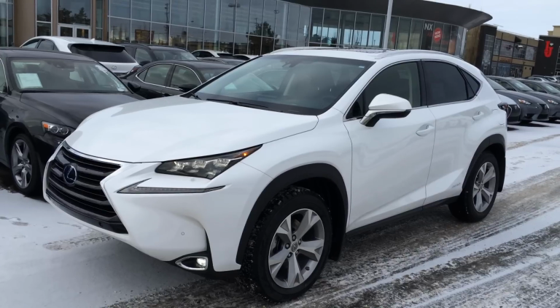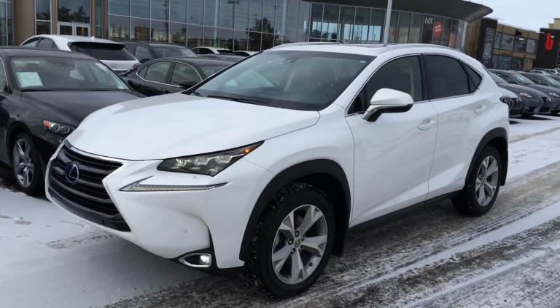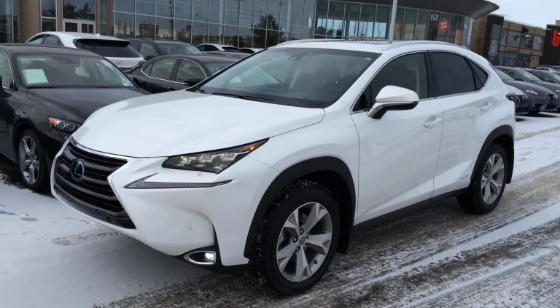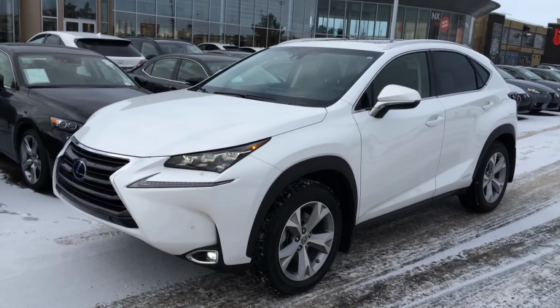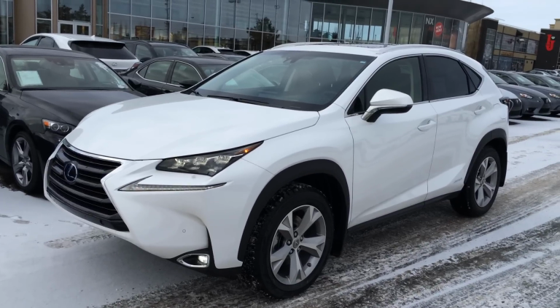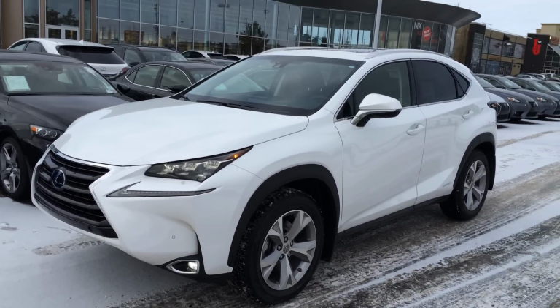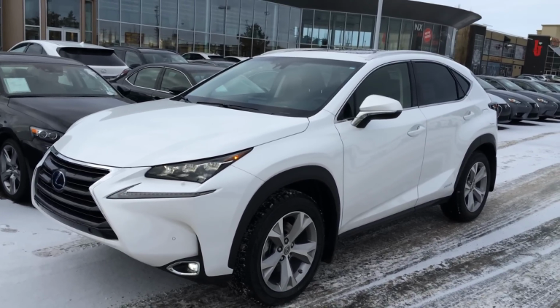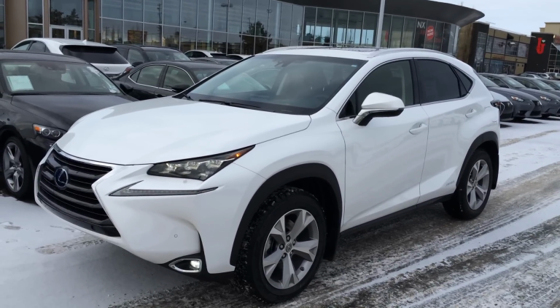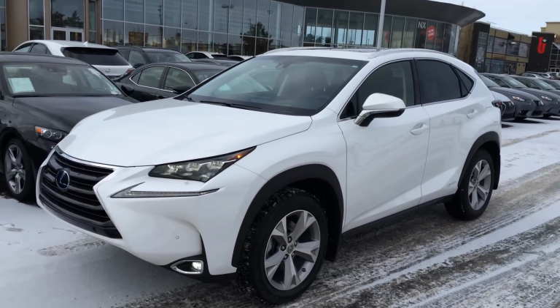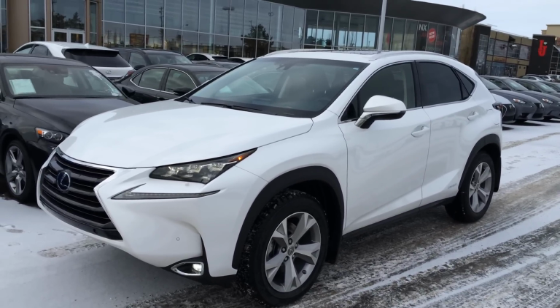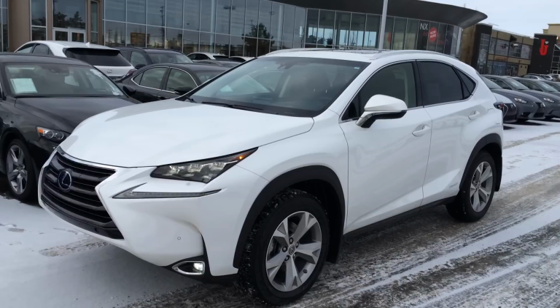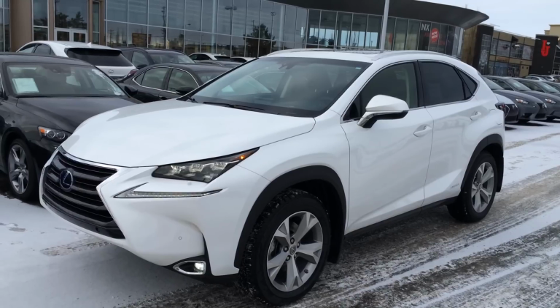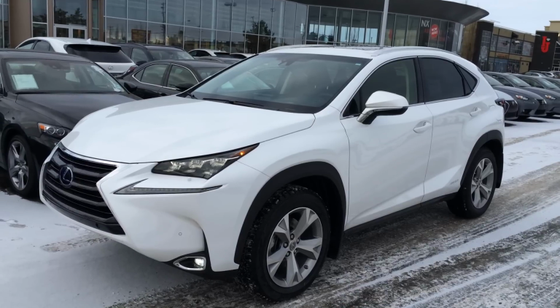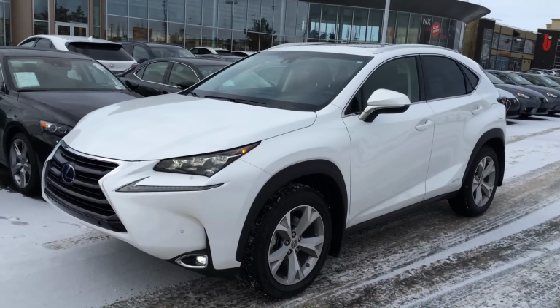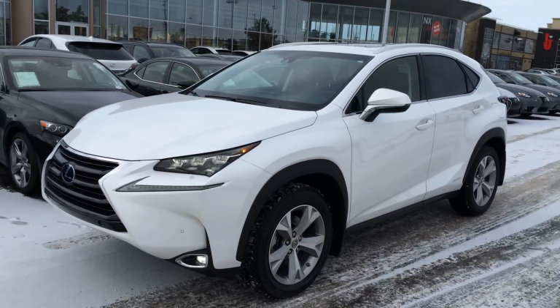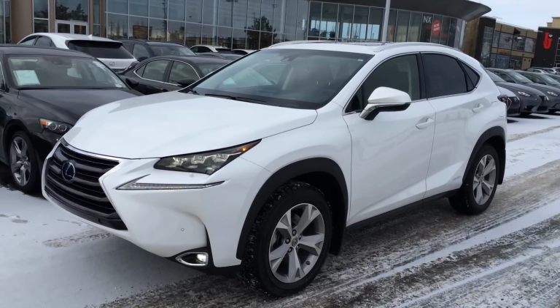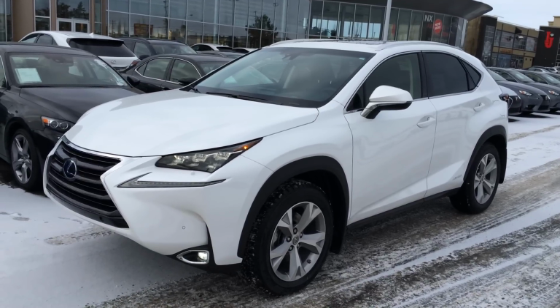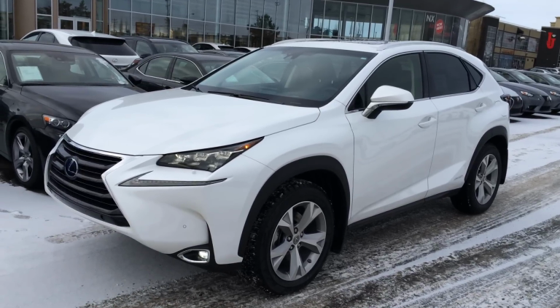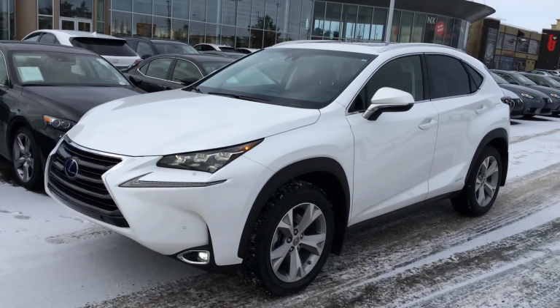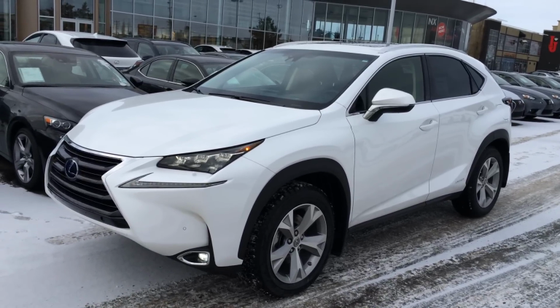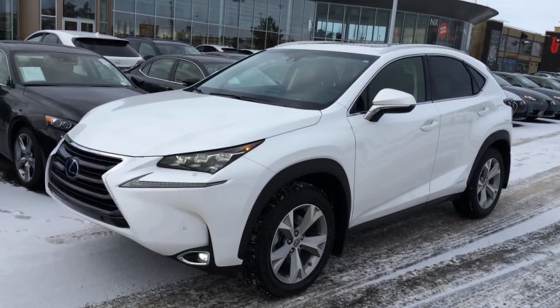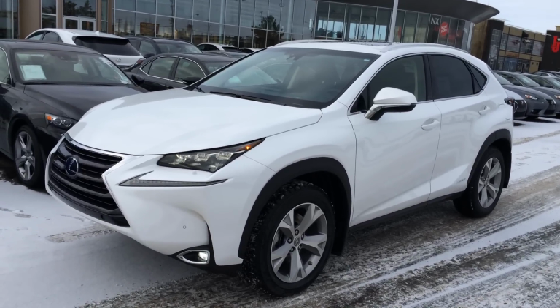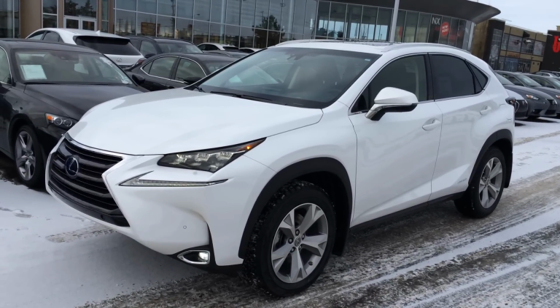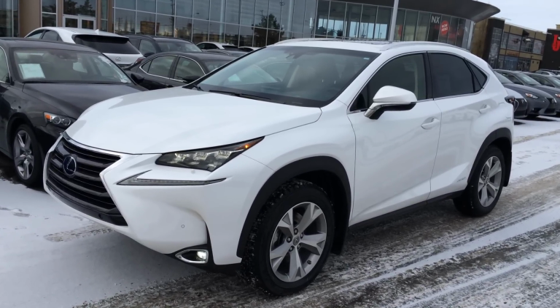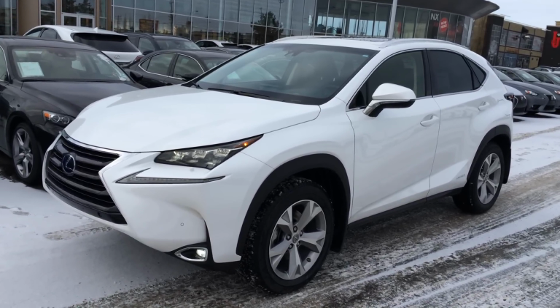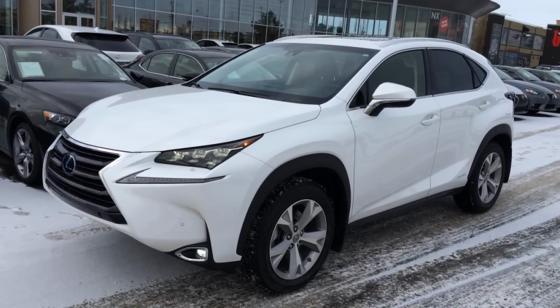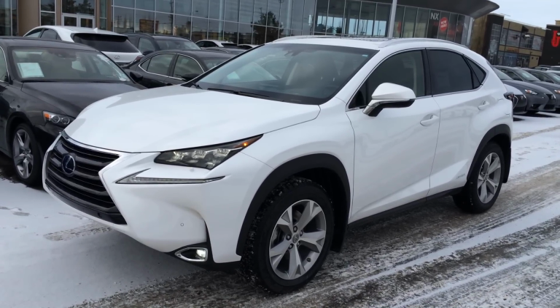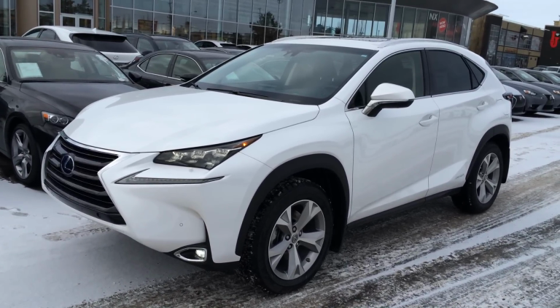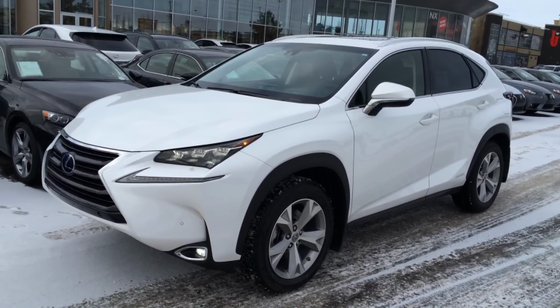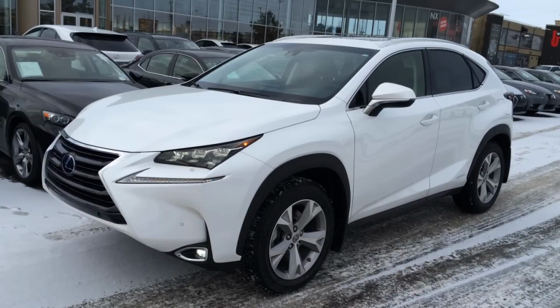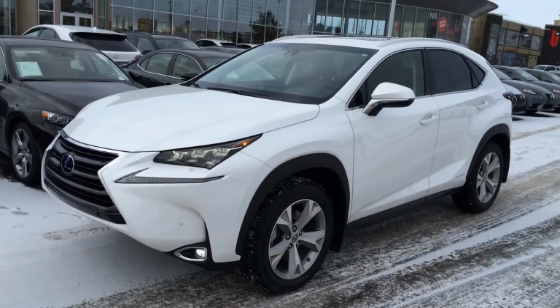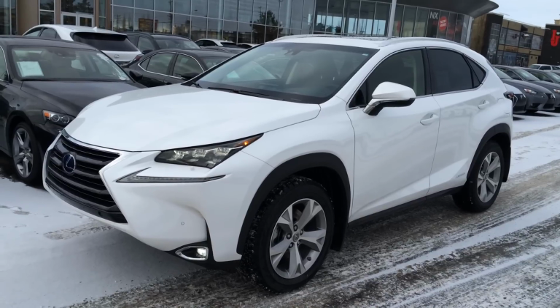We are looking at the brand new 2015 Lexus NX 300h Hybrid. It's all-wheel drive, has a 2.5-liter four-cylinder engine, 194 horsepower, and runs on regular fuel.